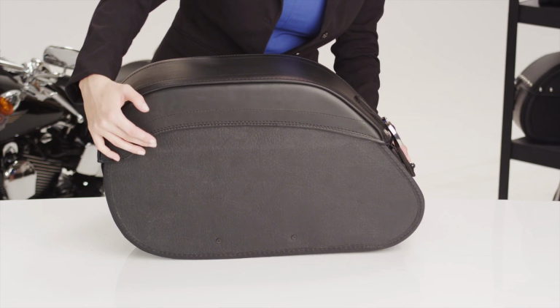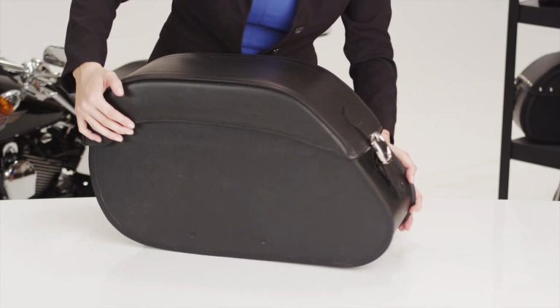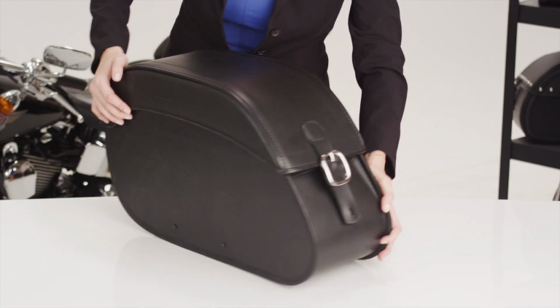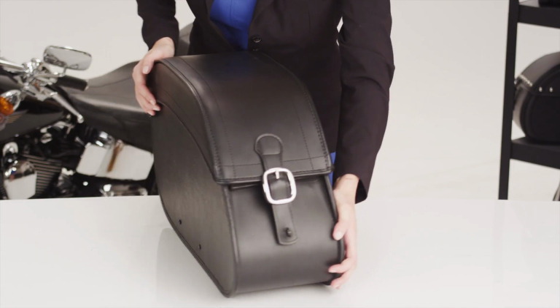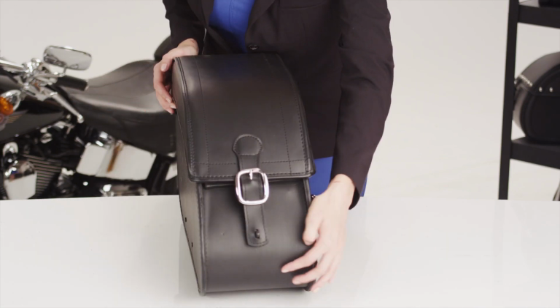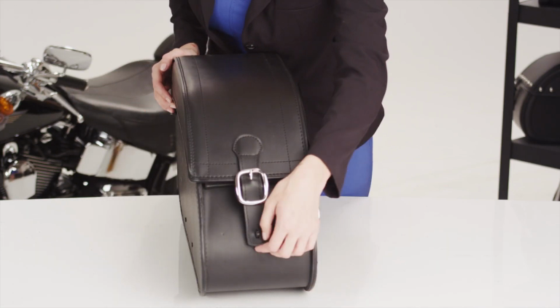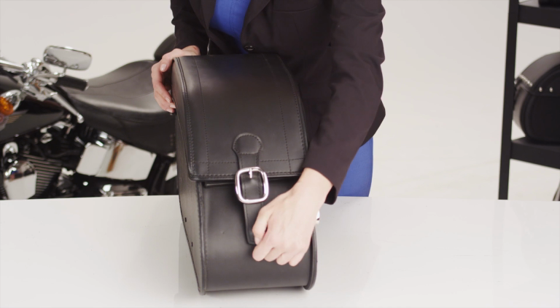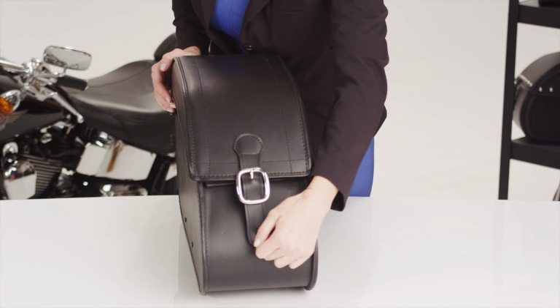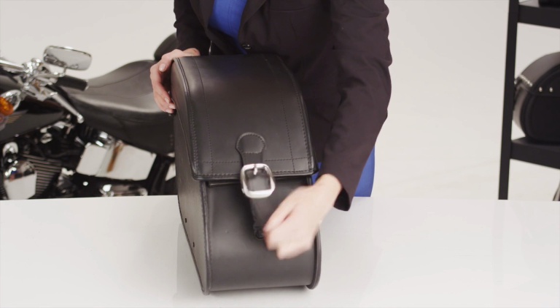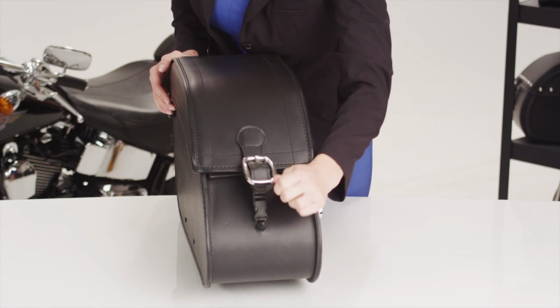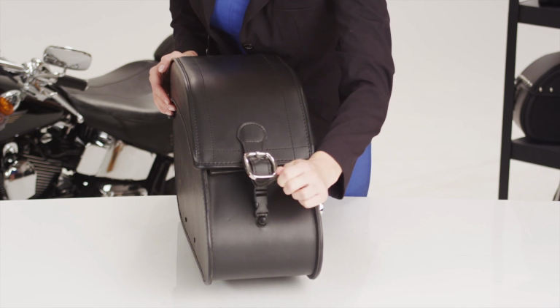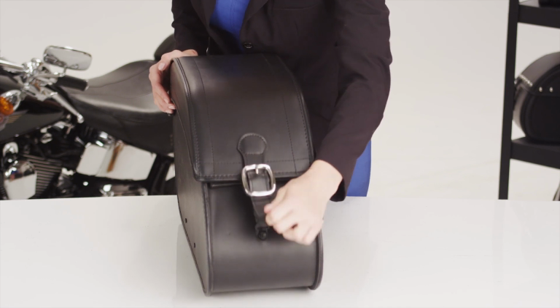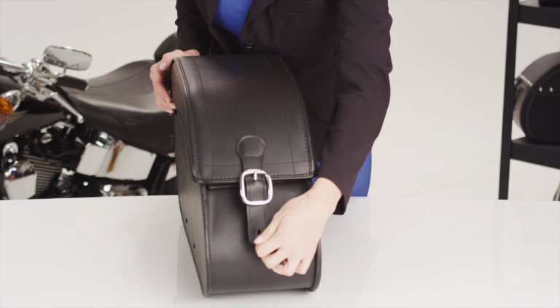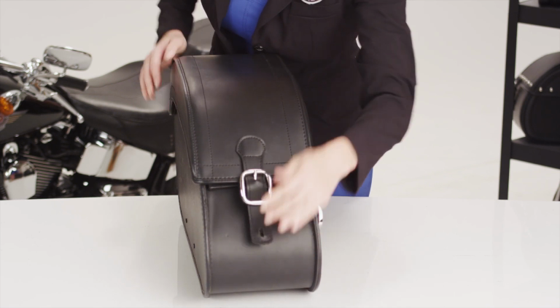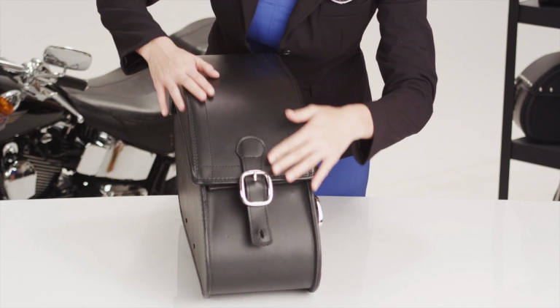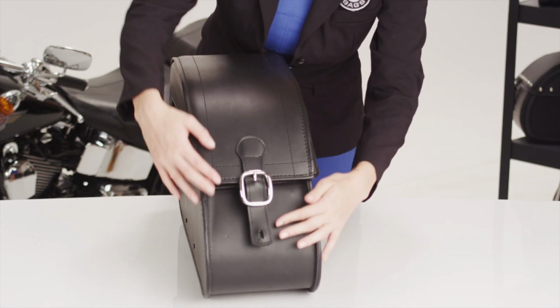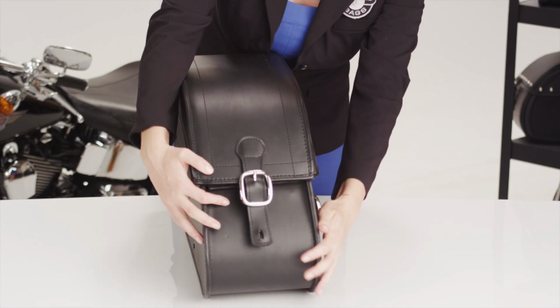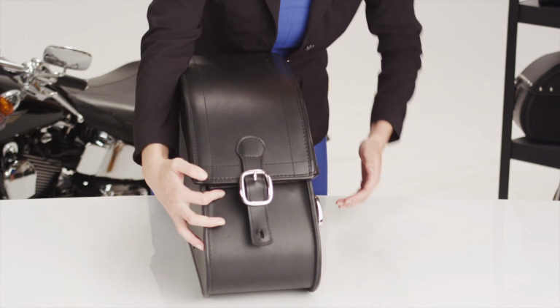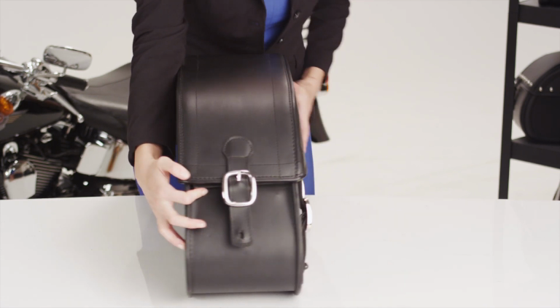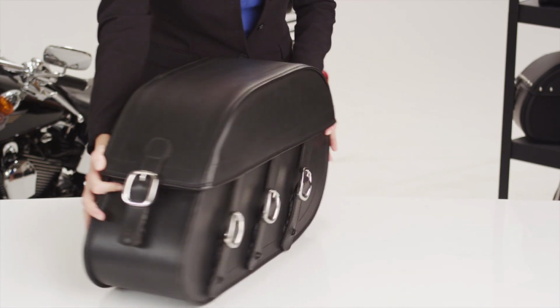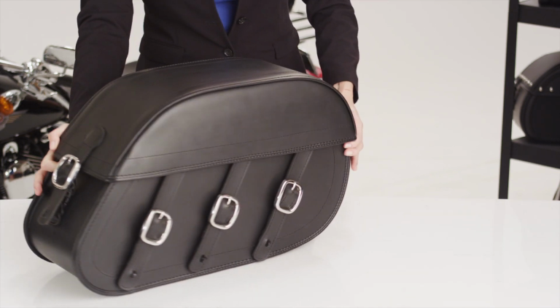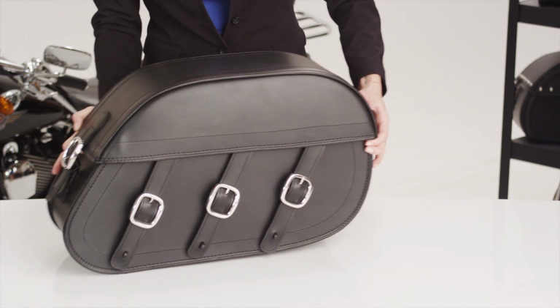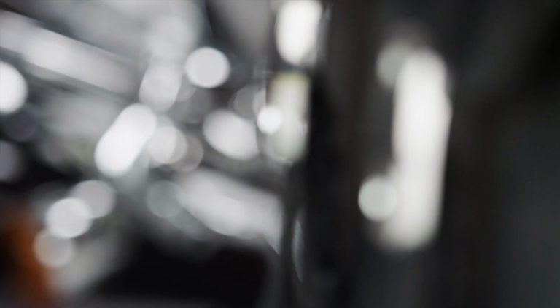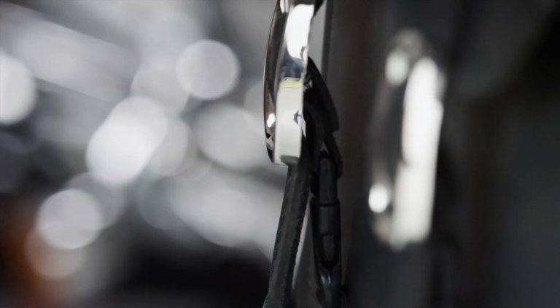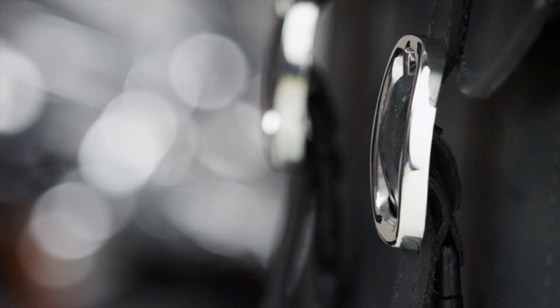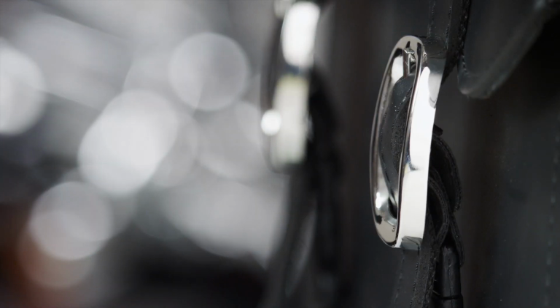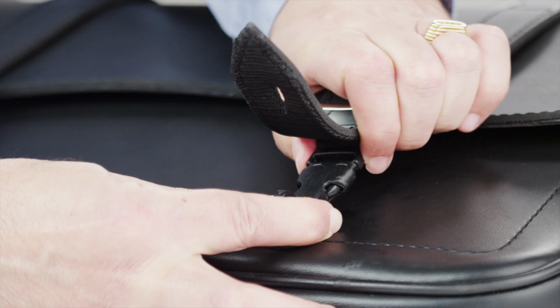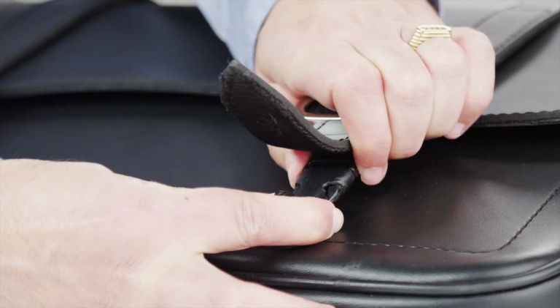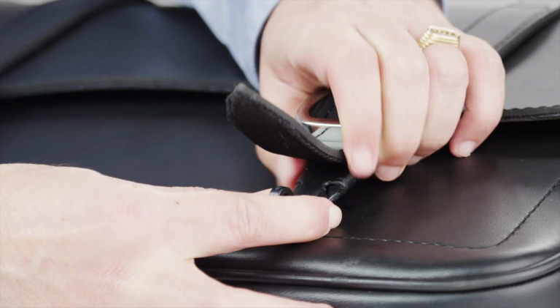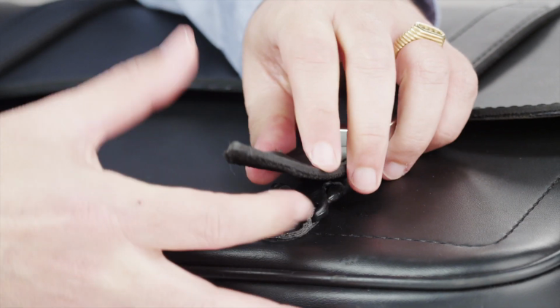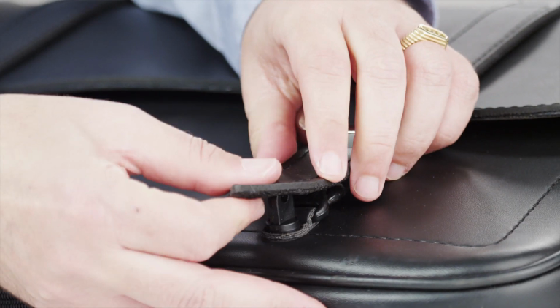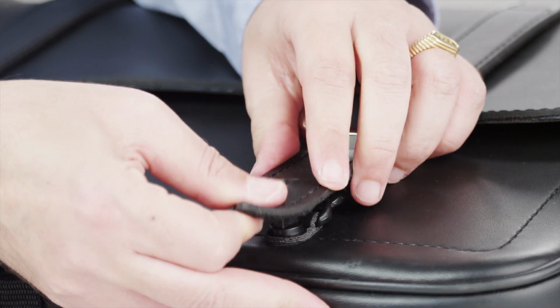All Viking Bags are made from 100% waterproof, durable Viking leather. They feature rust-proof, polished, stainless steel buckles with quick-release function for convenience.